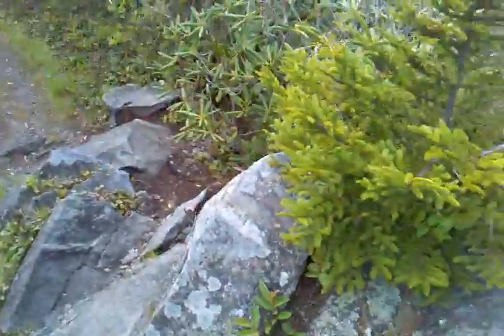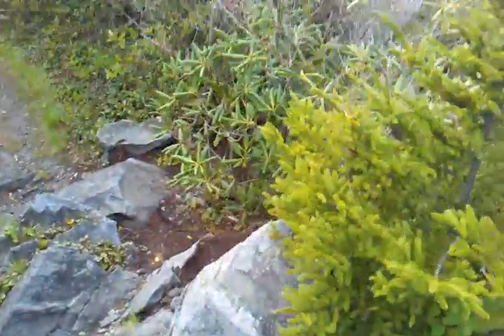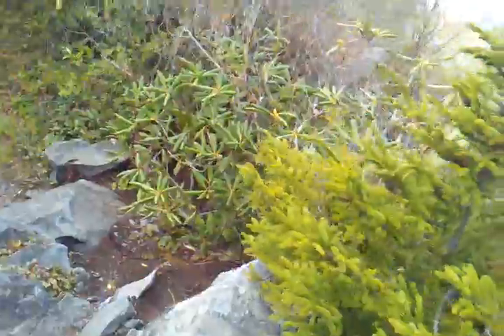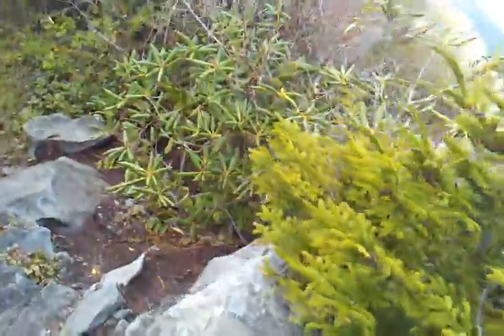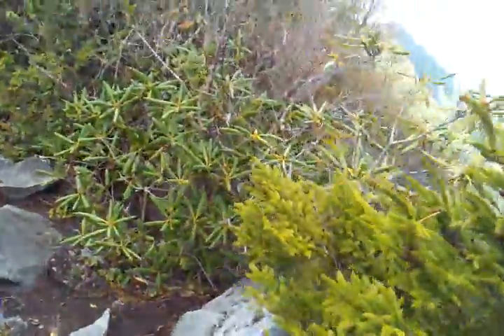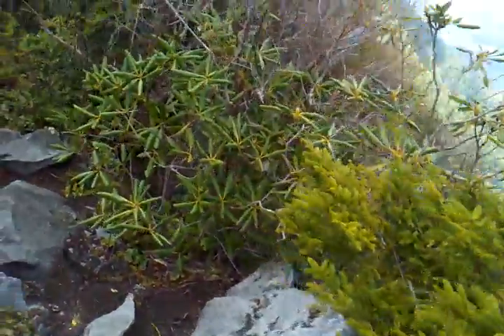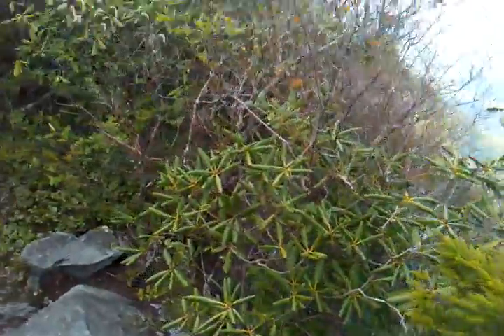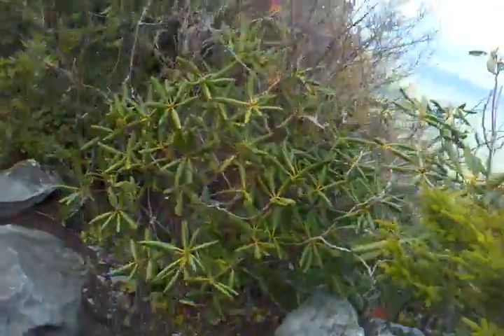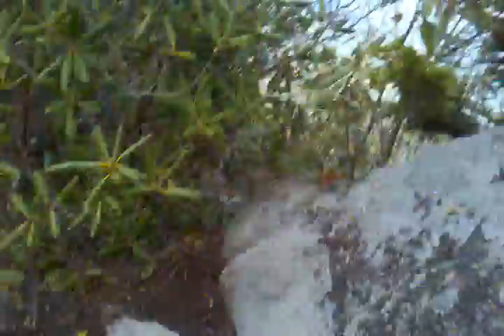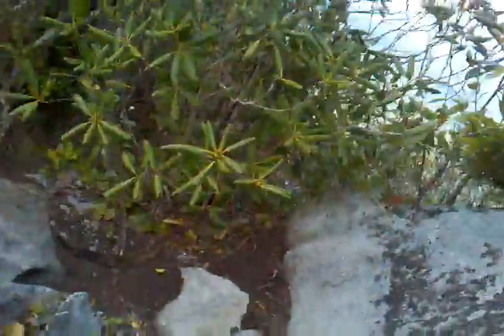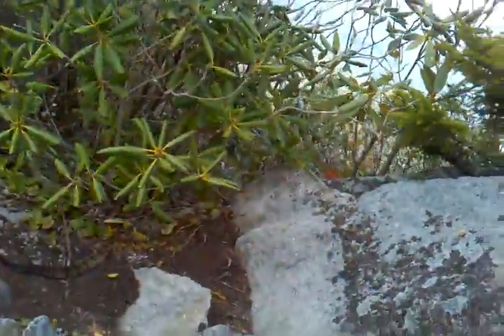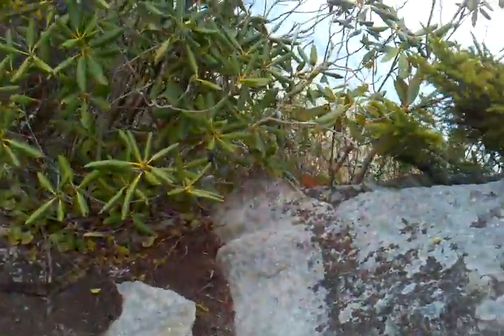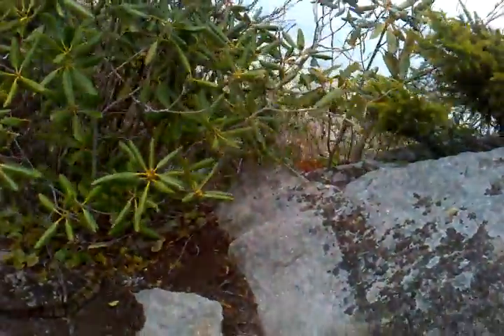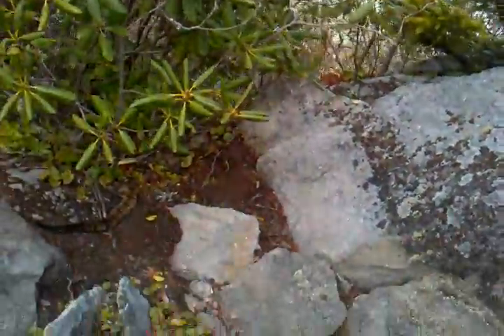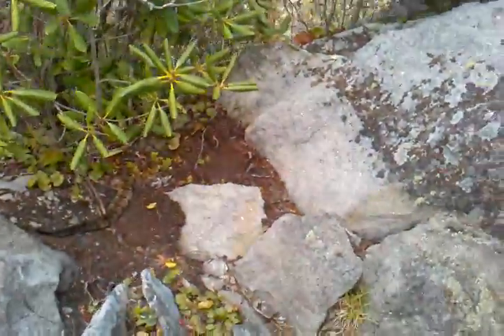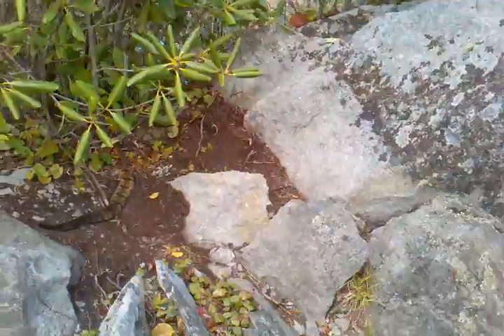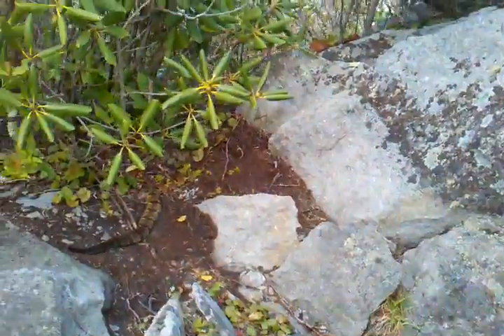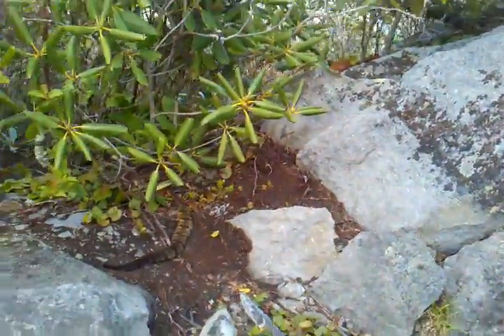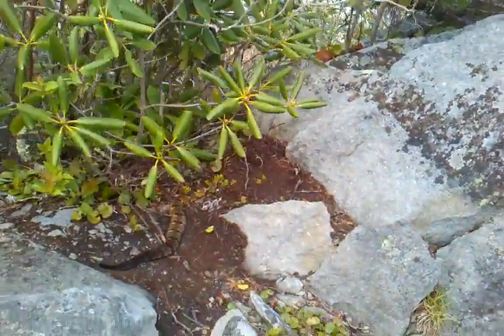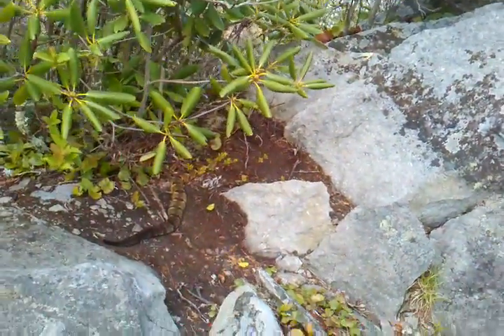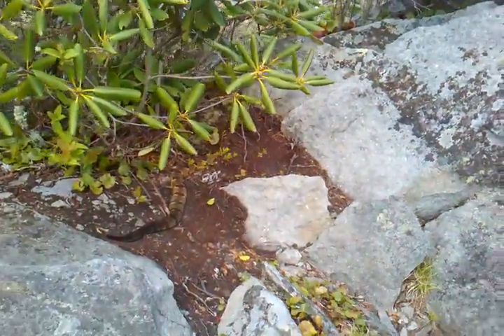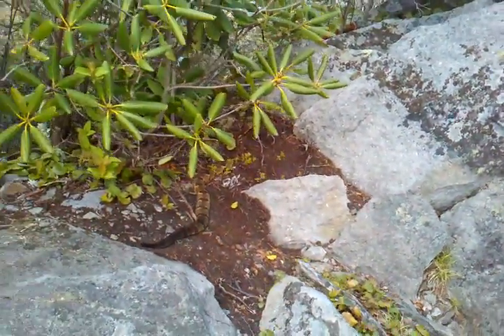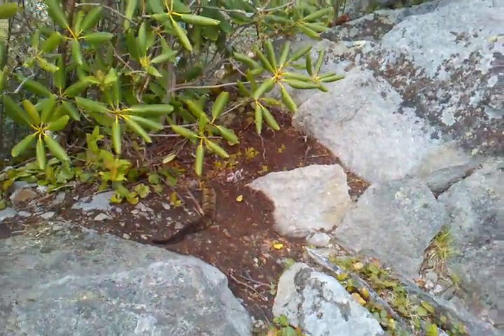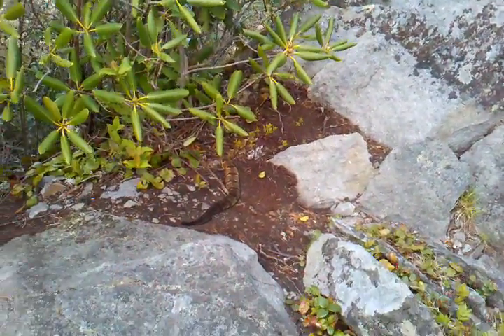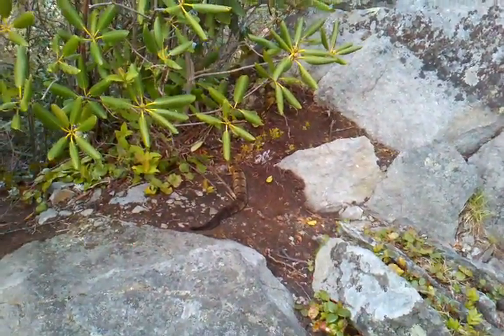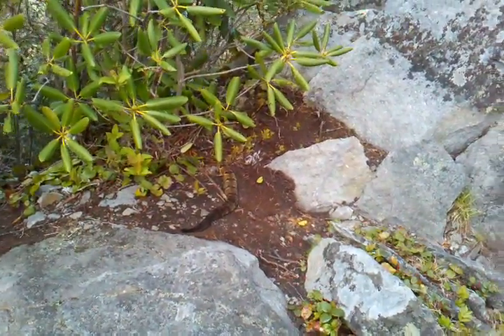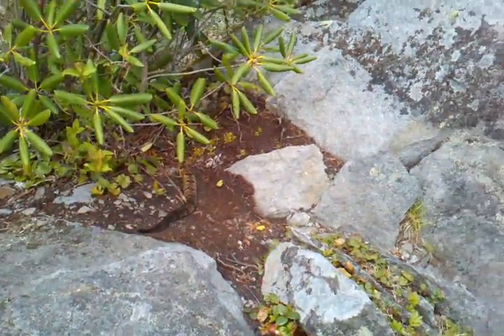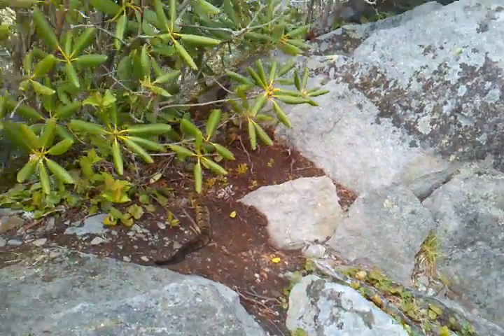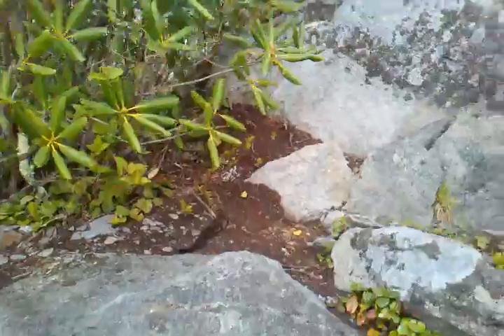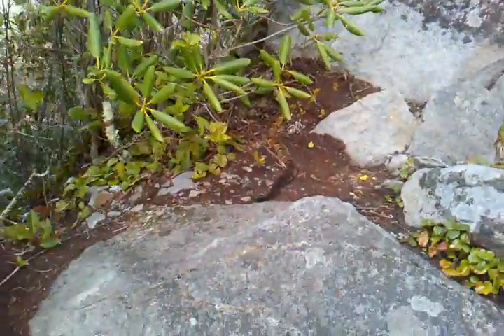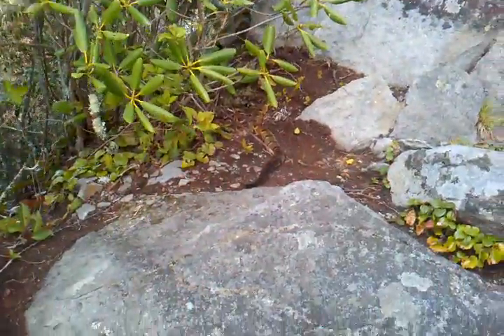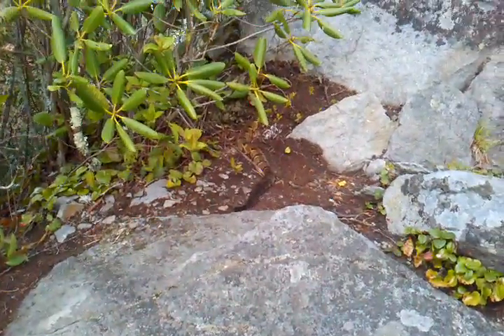And now we are going to walk by this guy. We are pretty close. Look at that. Looks like he just ate something. You can see the rattle in the back there.